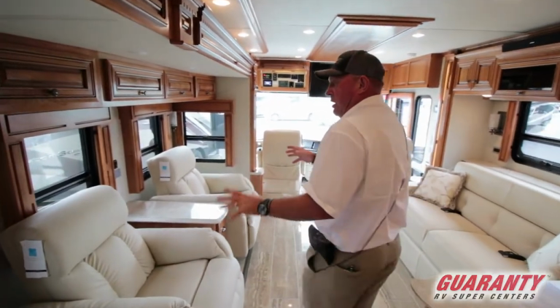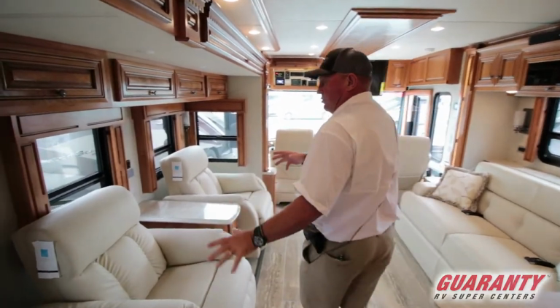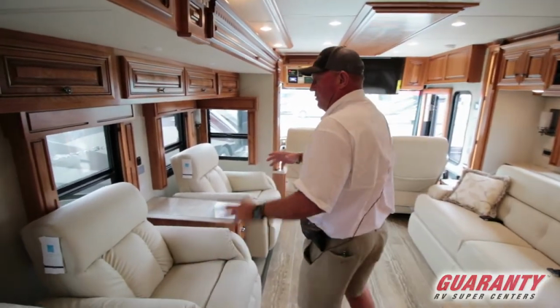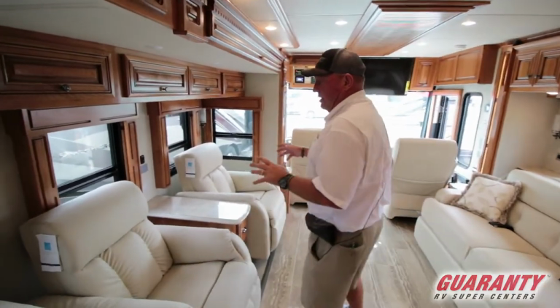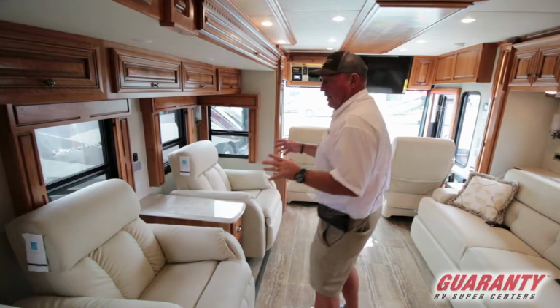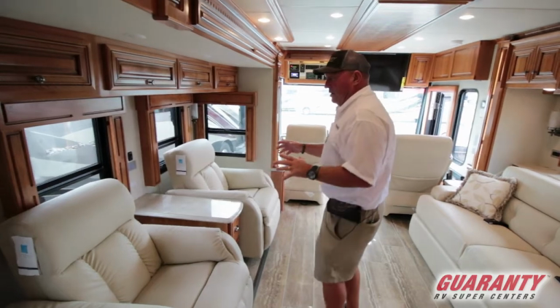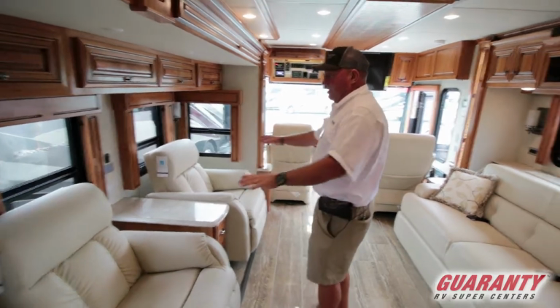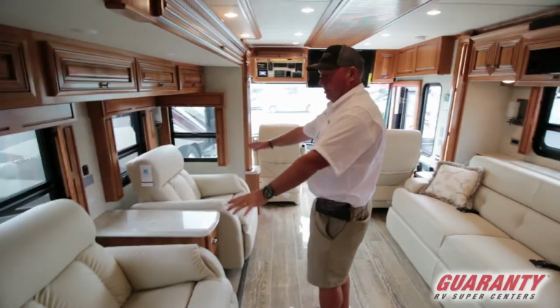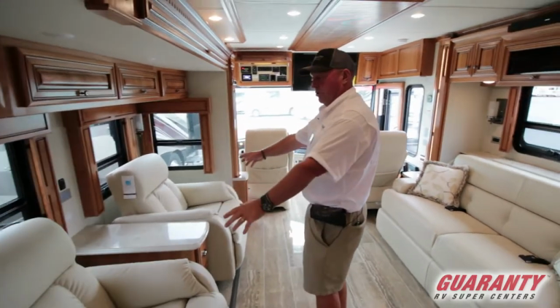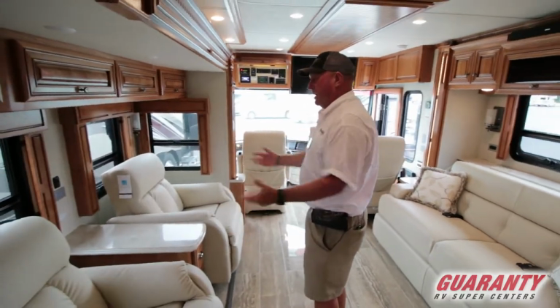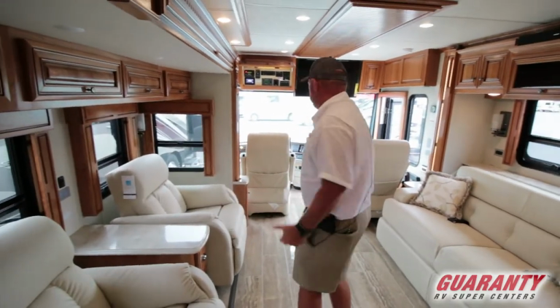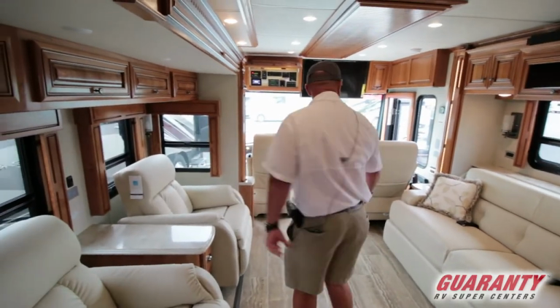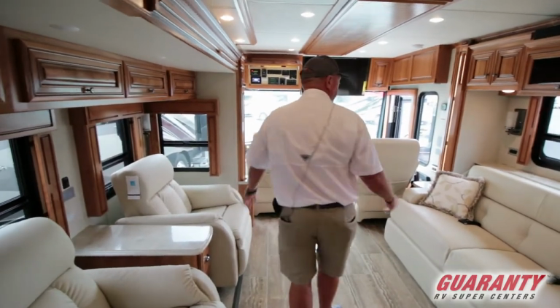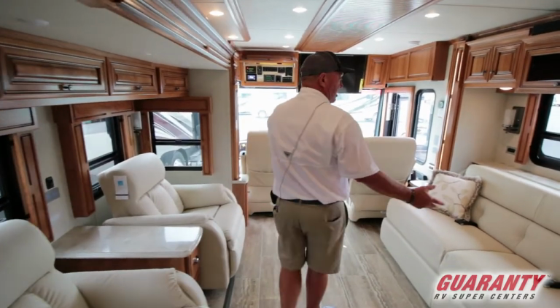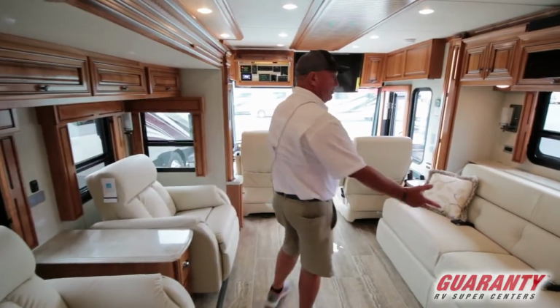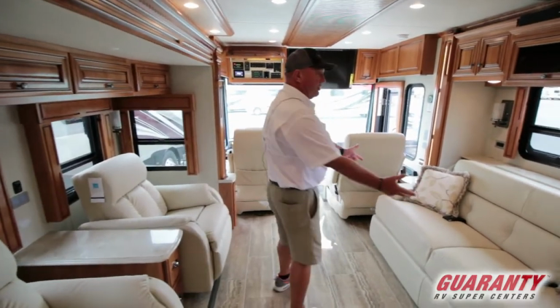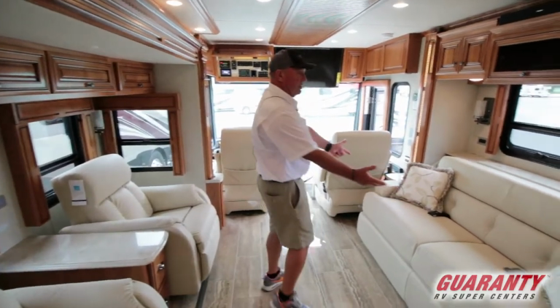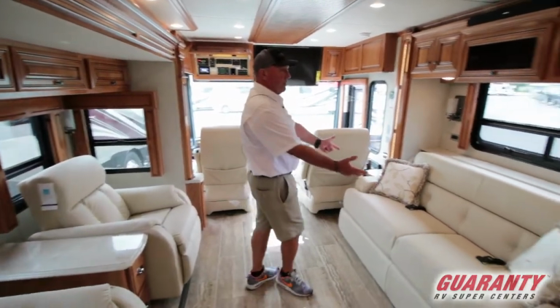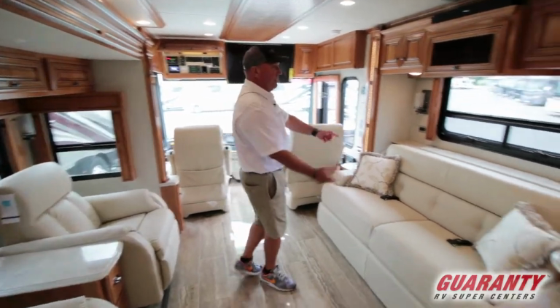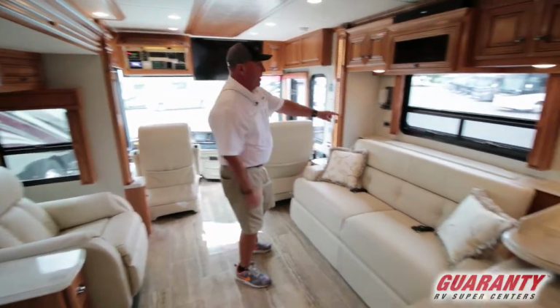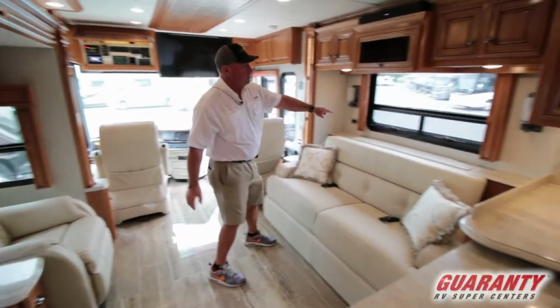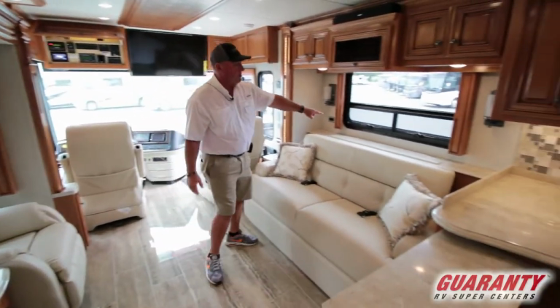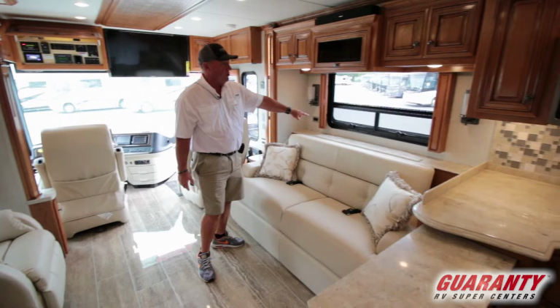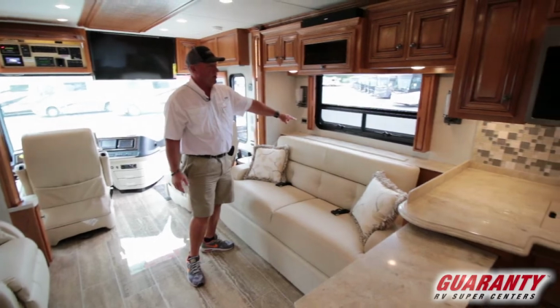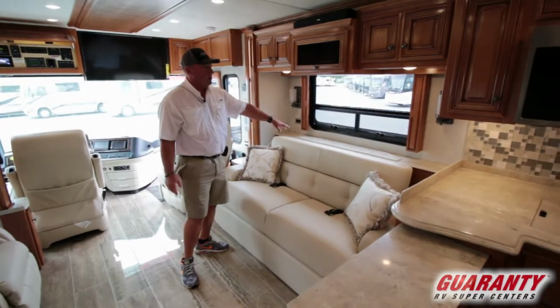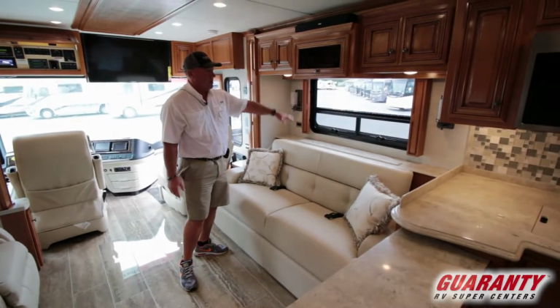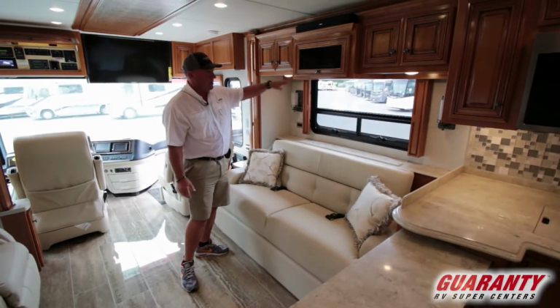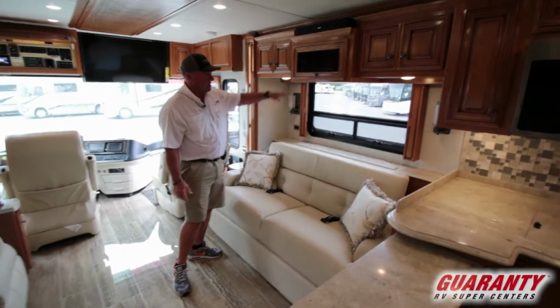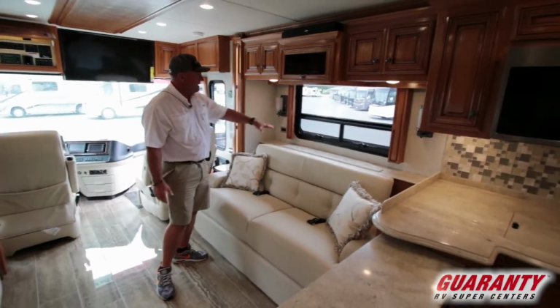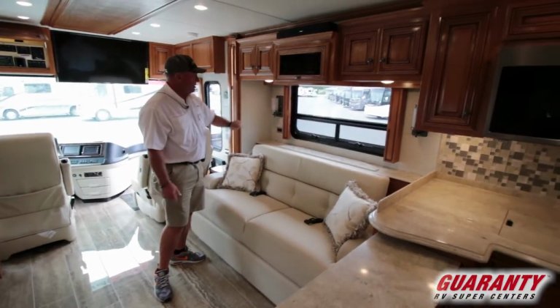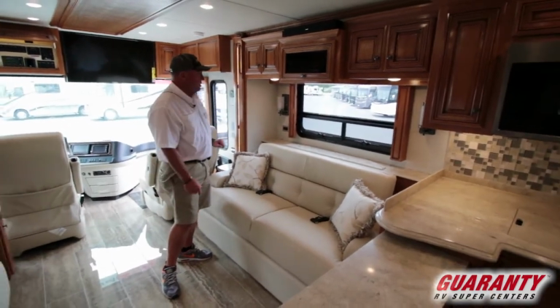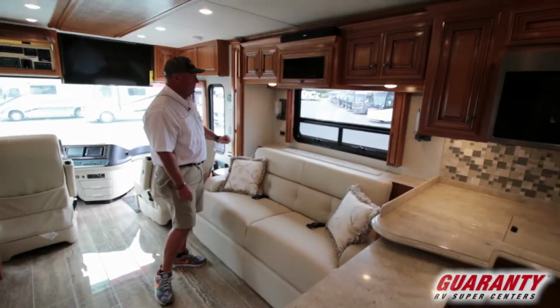As we move into the living area, there are two recliners and a couch that turns into a bed. There's also a pop-up TV — the Televator goes up and down when you want to watch TV.